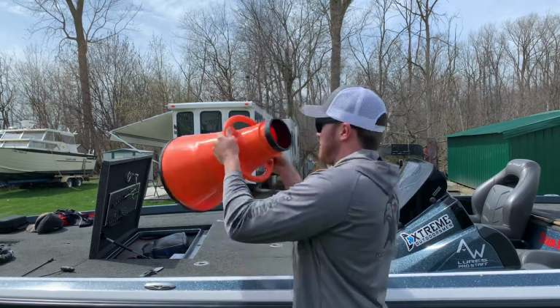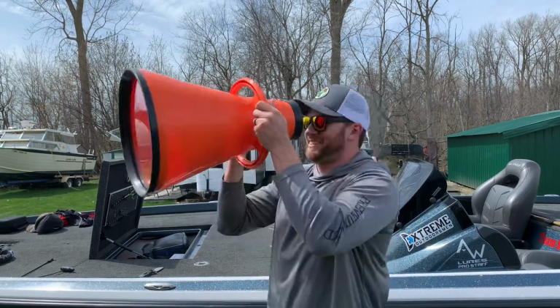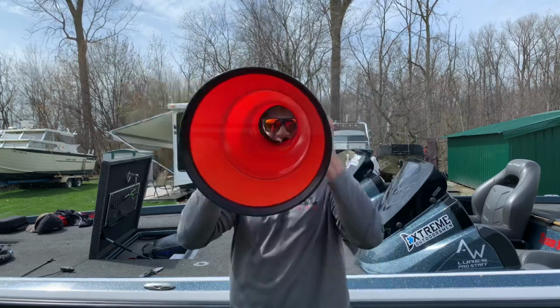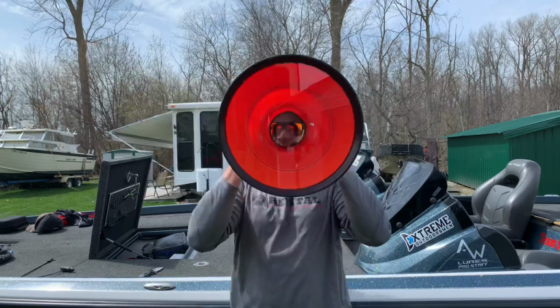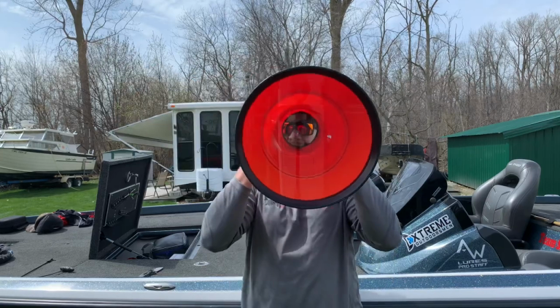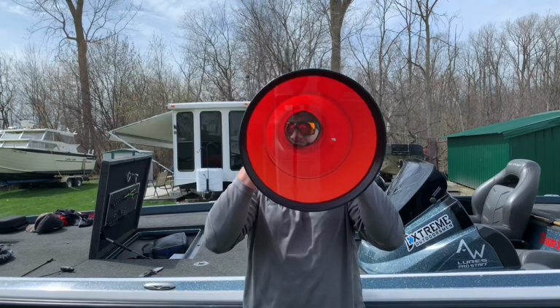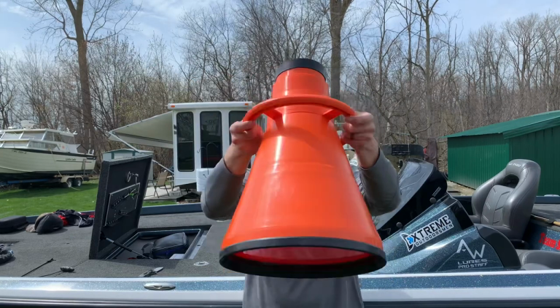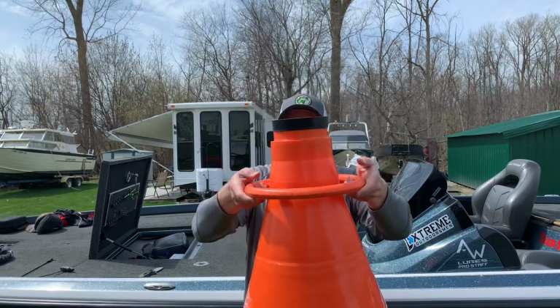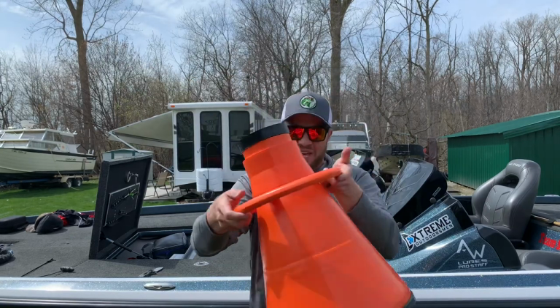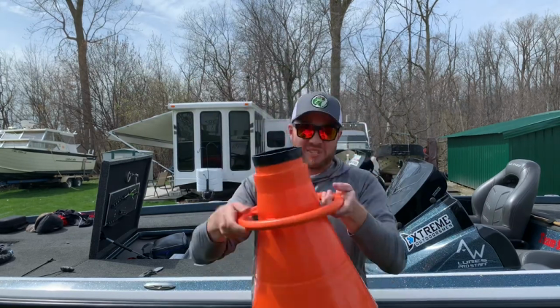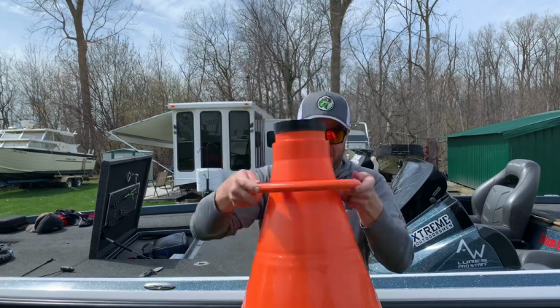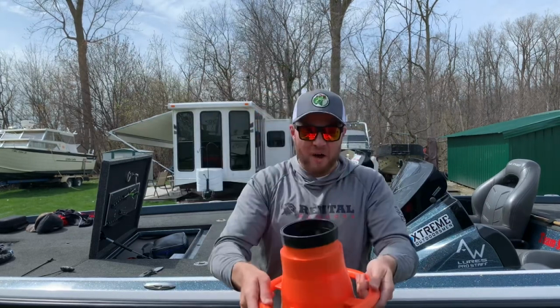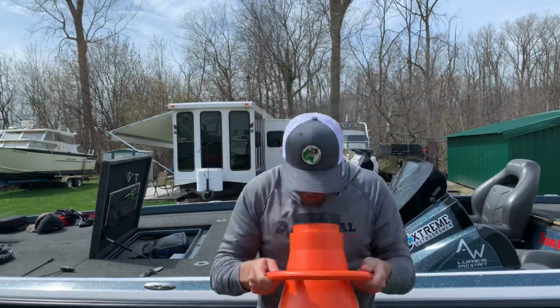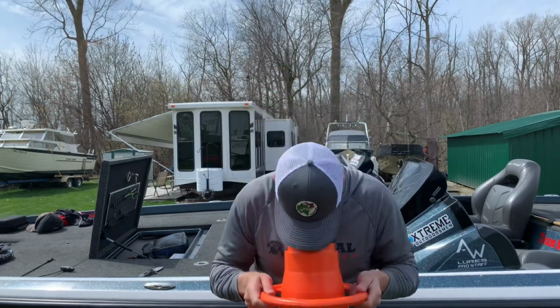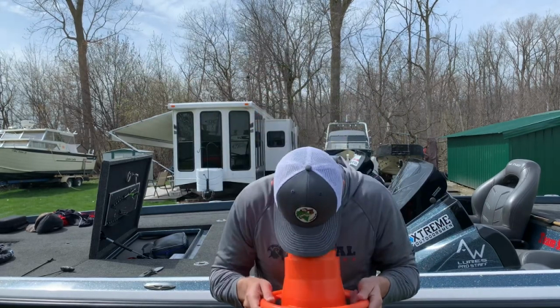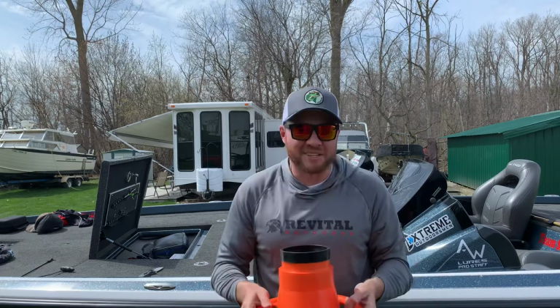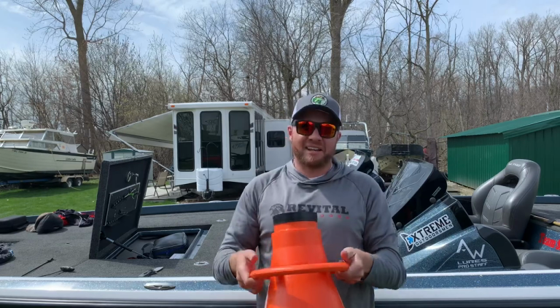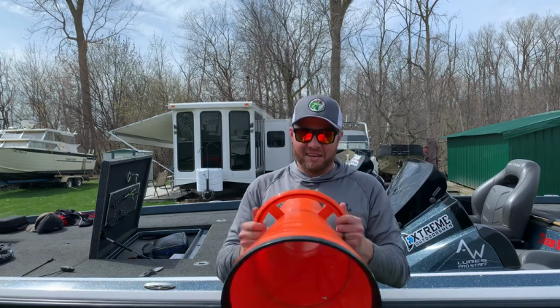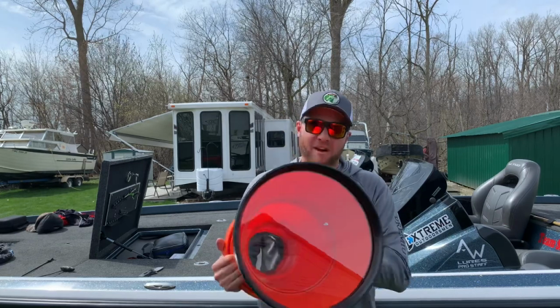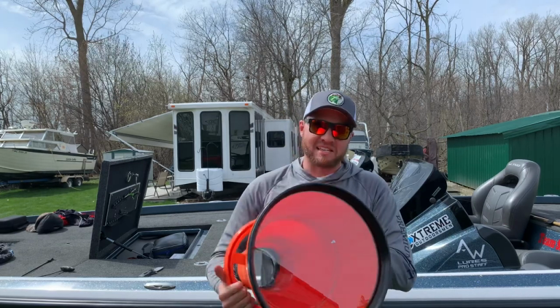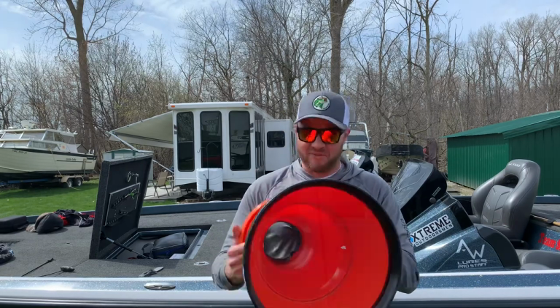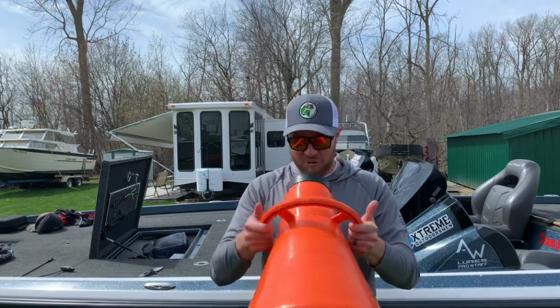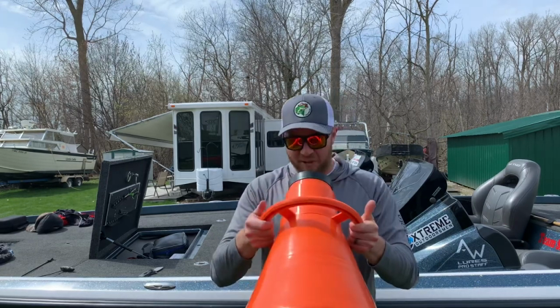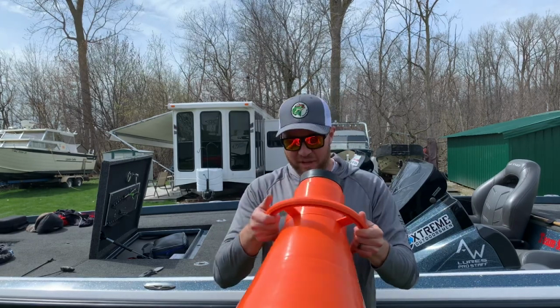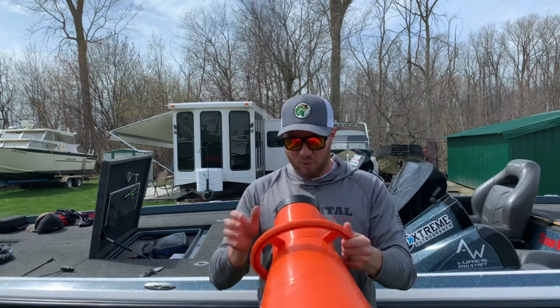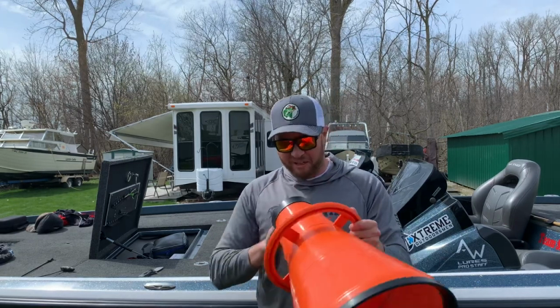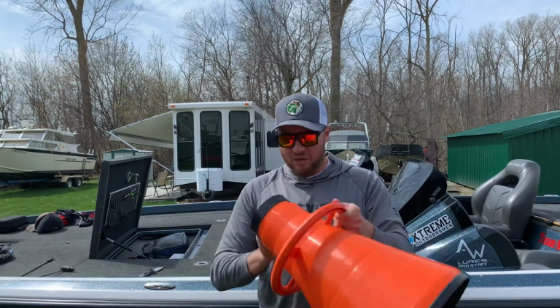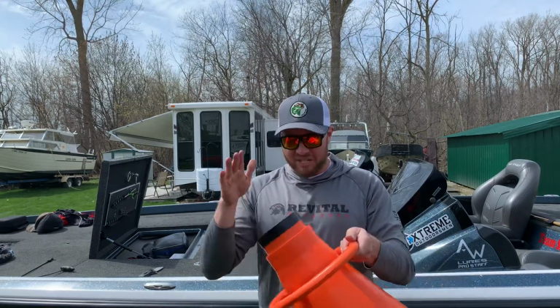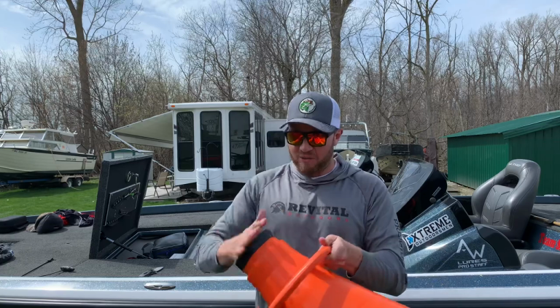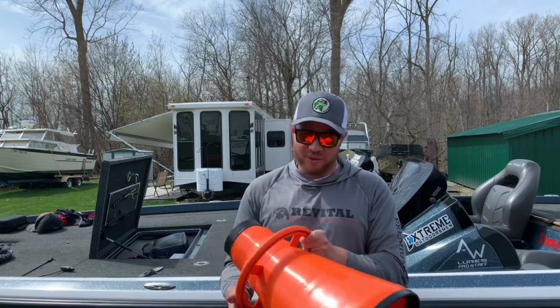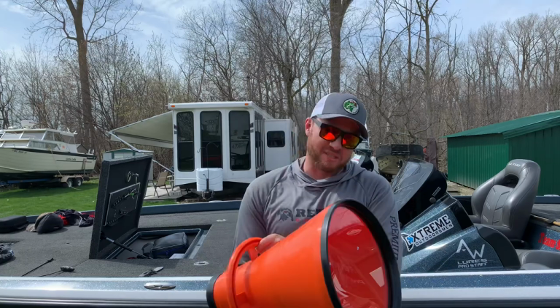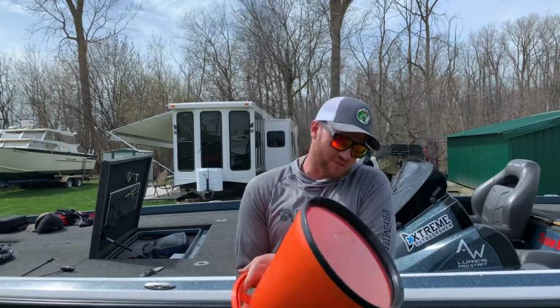There we go — this is the flogger. You stick this in the water and use it to look down inside the water to see if there are any smallmouth on beds, or just in general if they're down in the weeds.